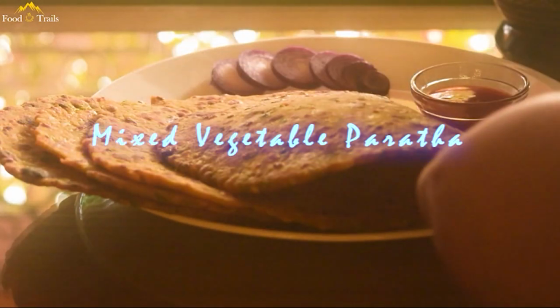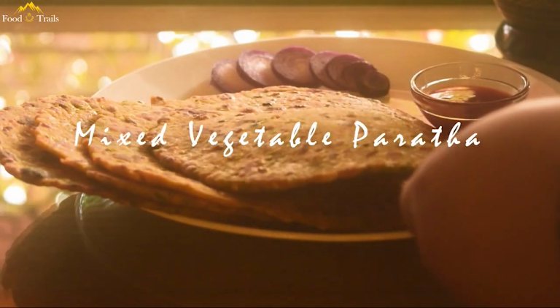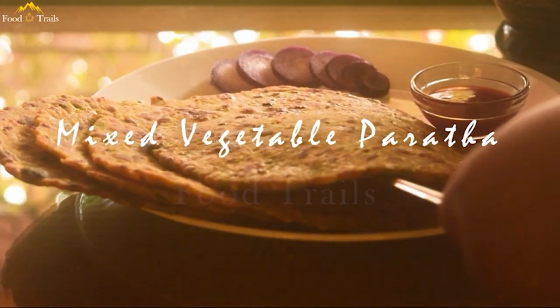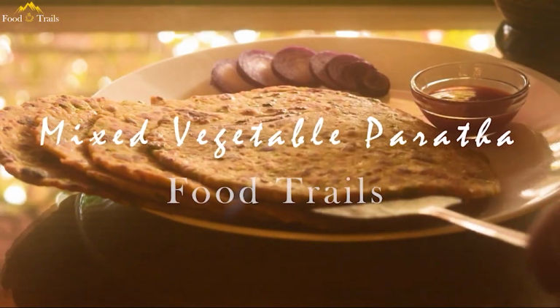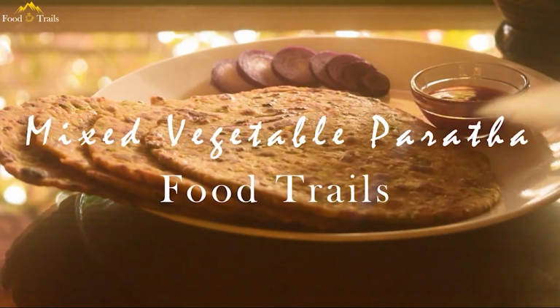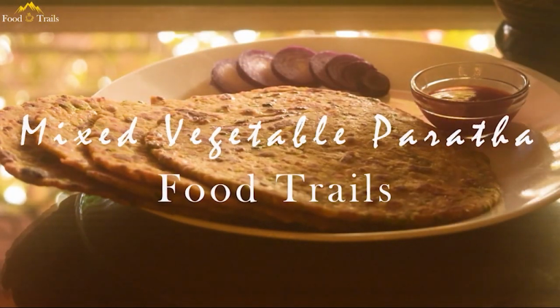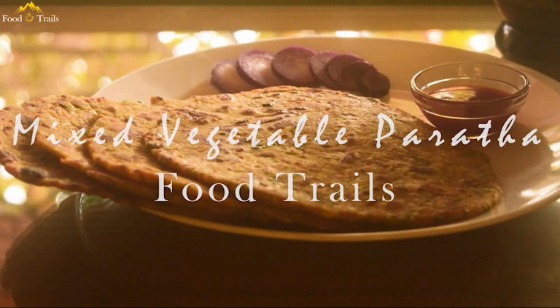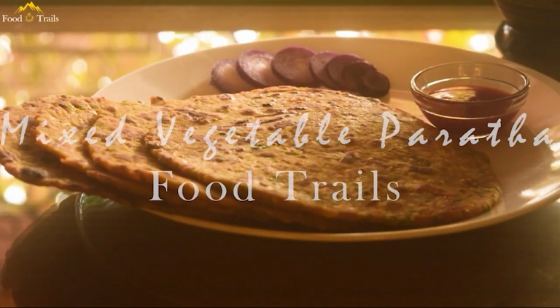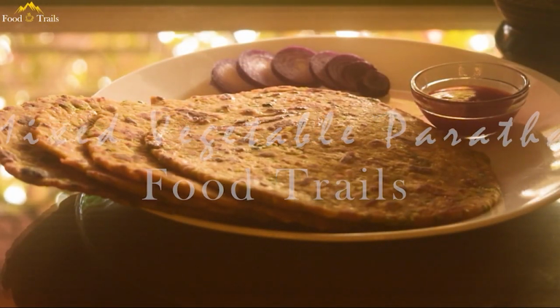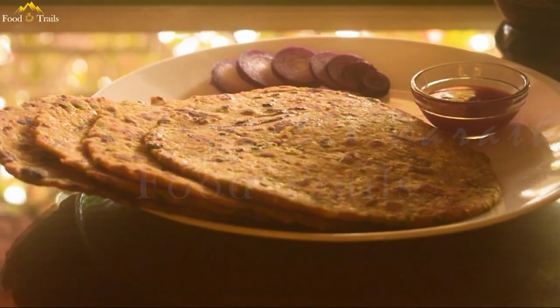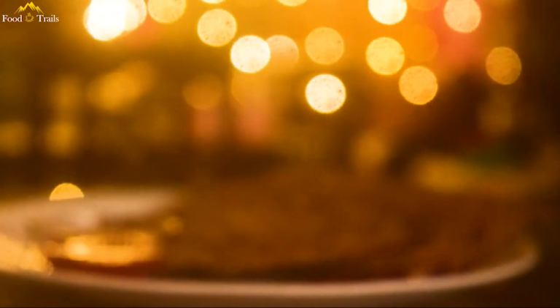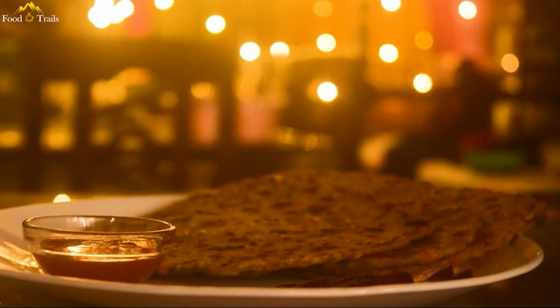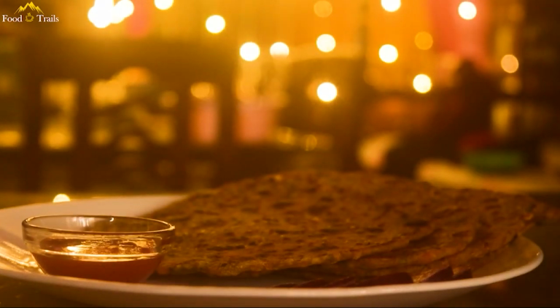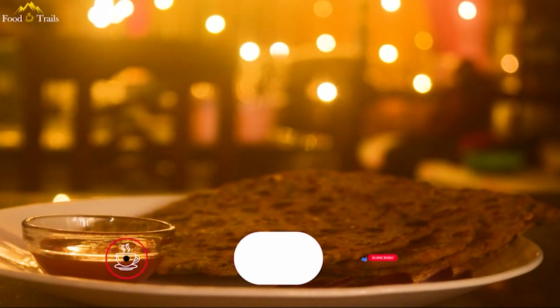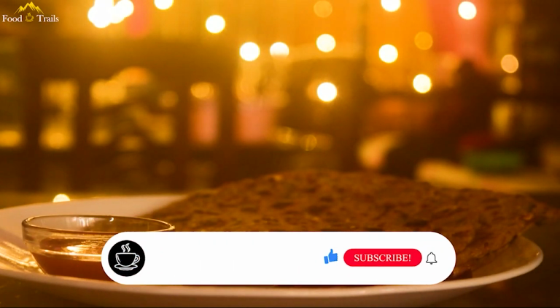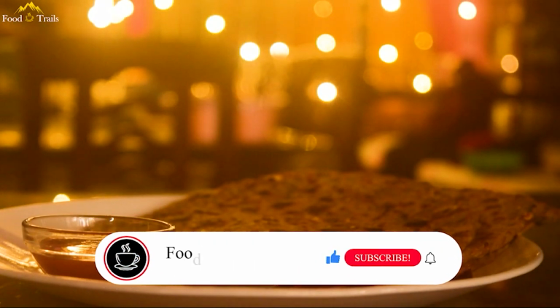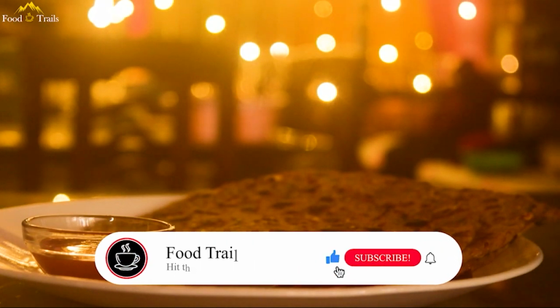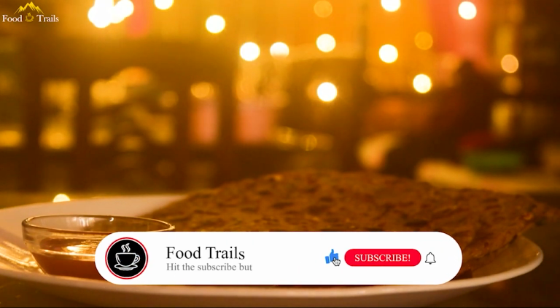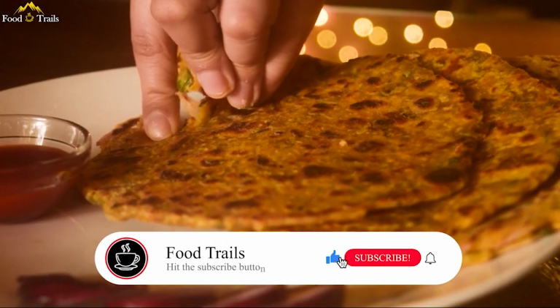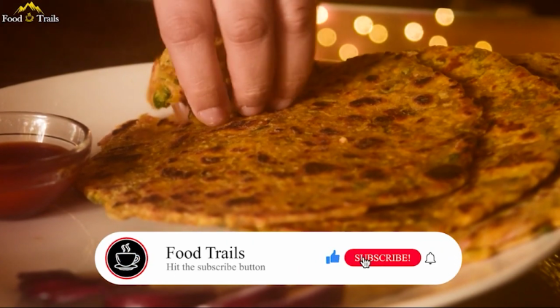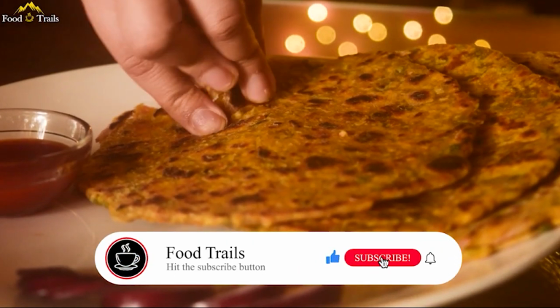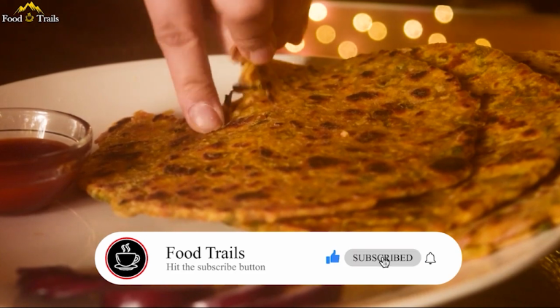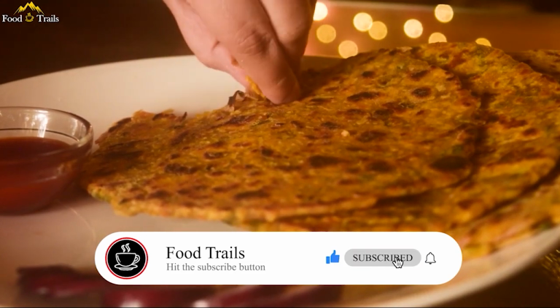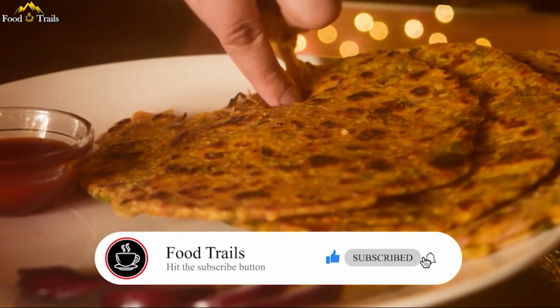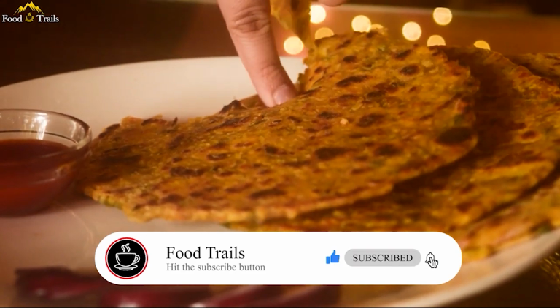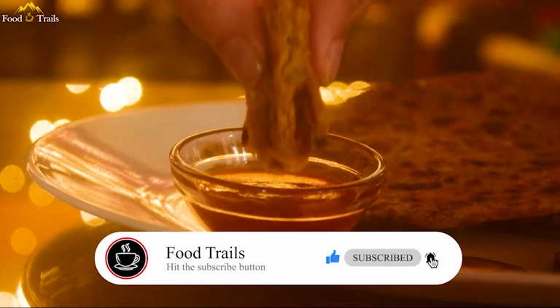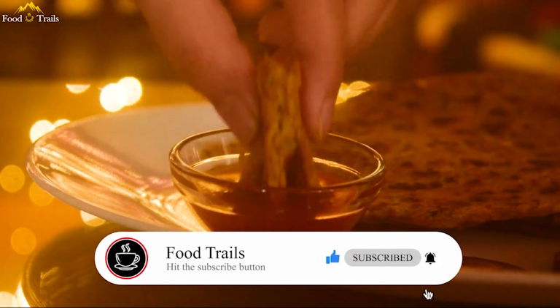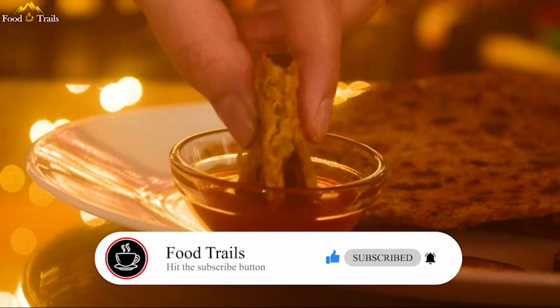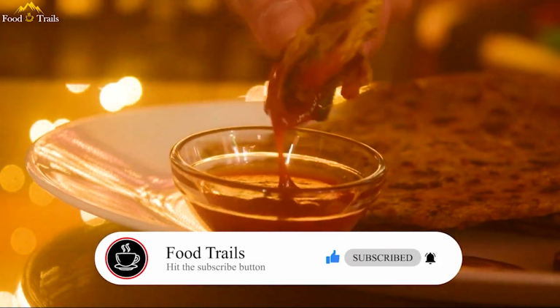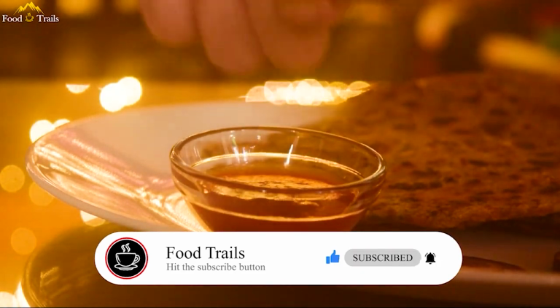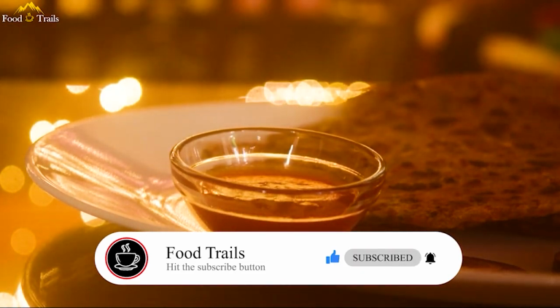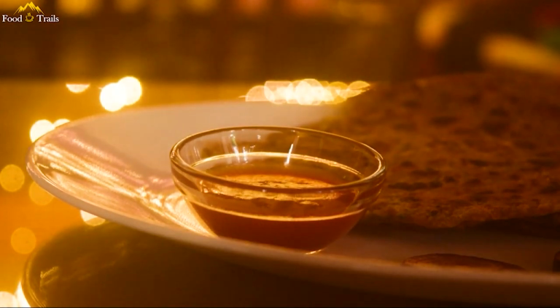When you have a fridge full of veggies and you don't know what to make of them, try this recipe. Welcome back to Food Trails. Today we are going to make mixed vegetable paratha, which is not only tempting but also very nutritious.